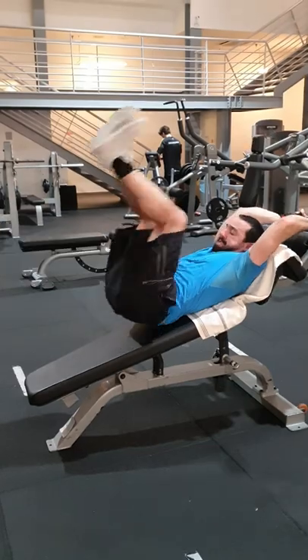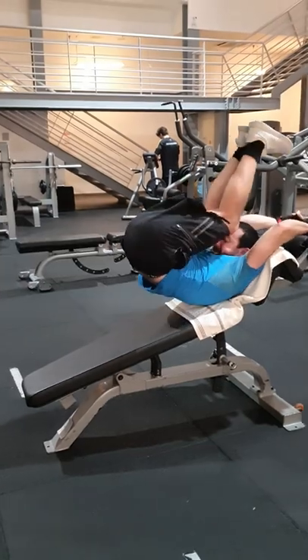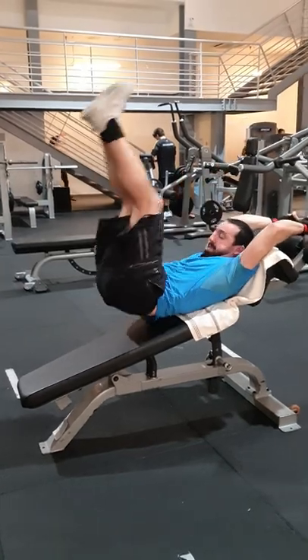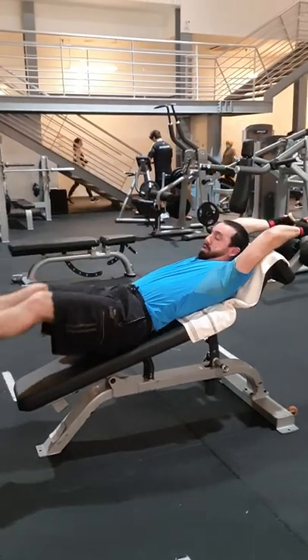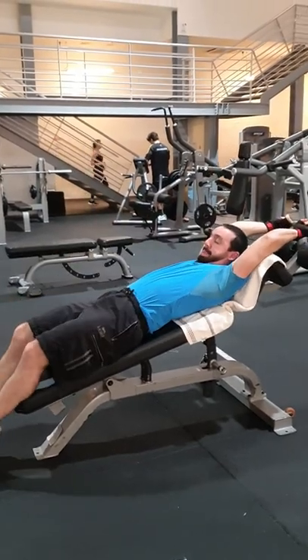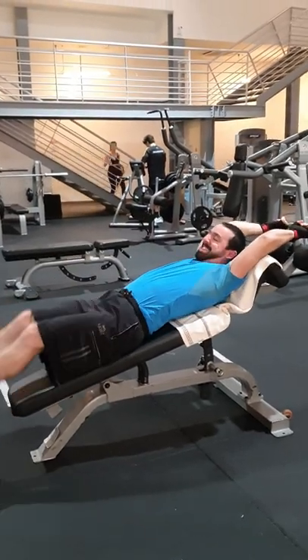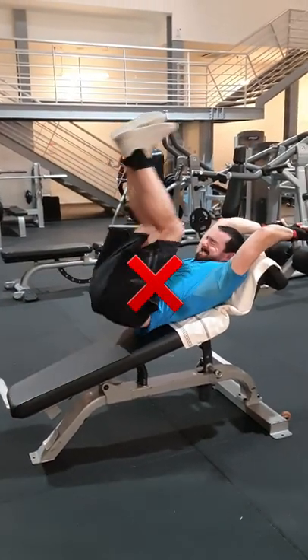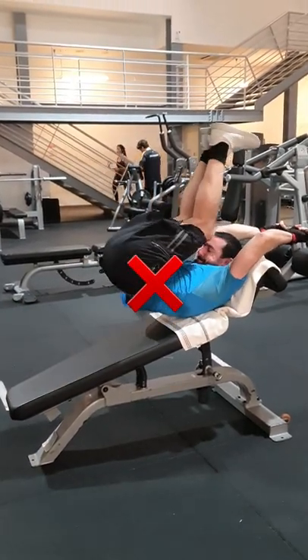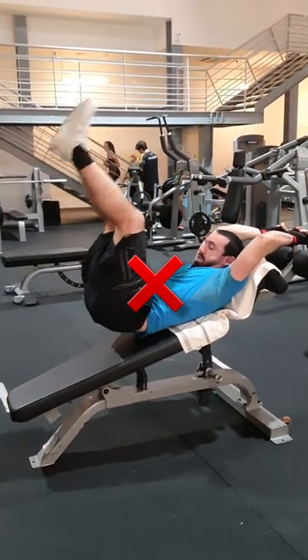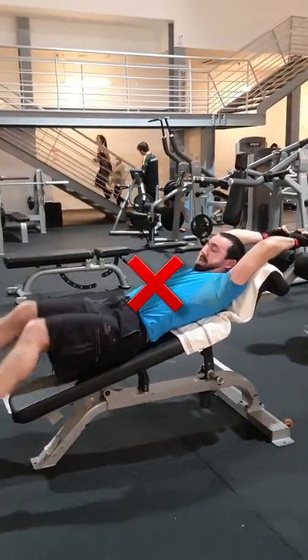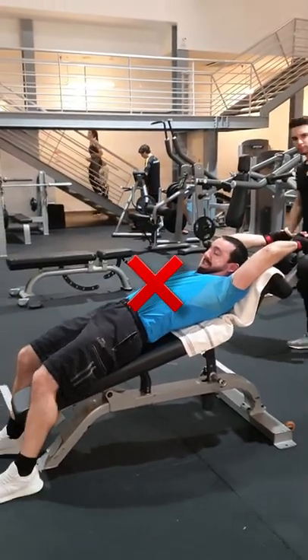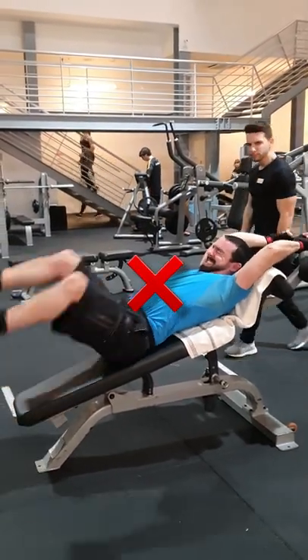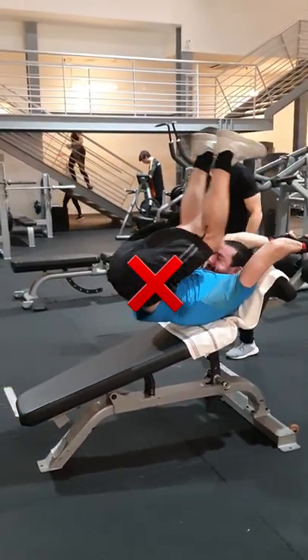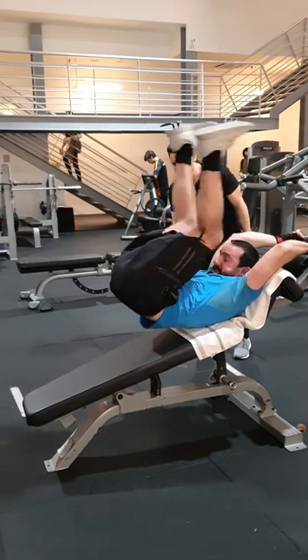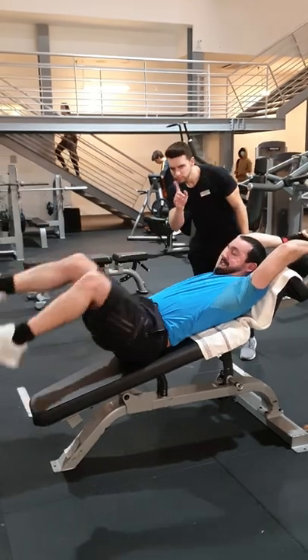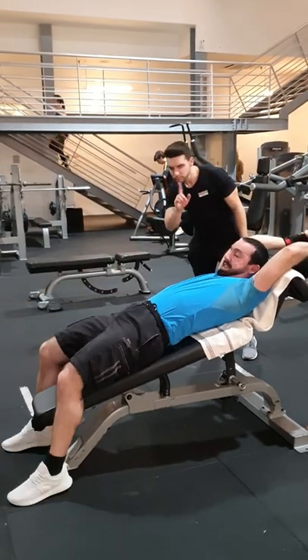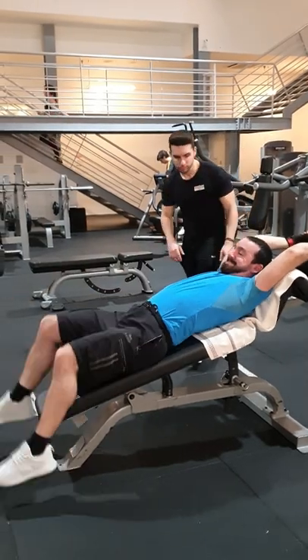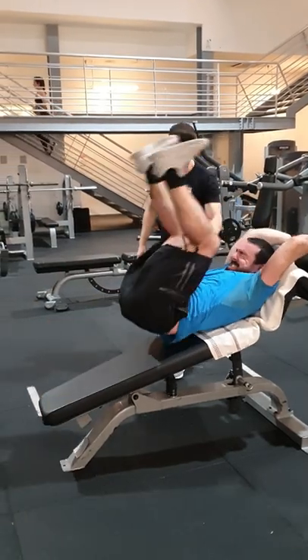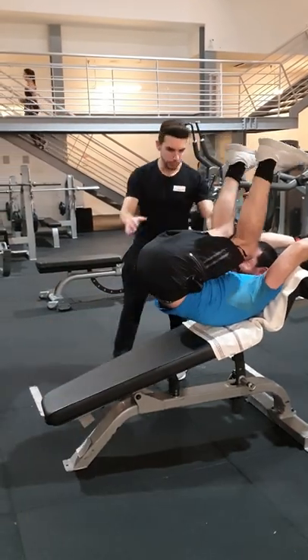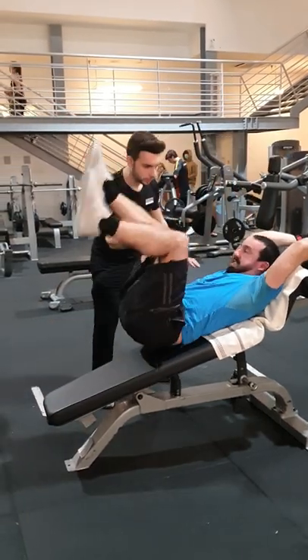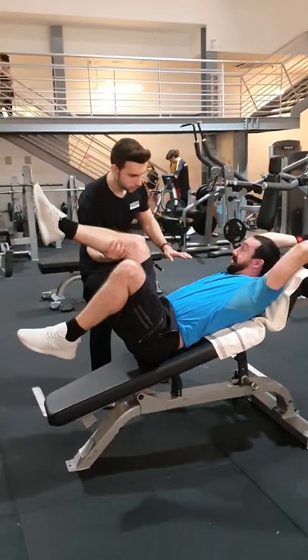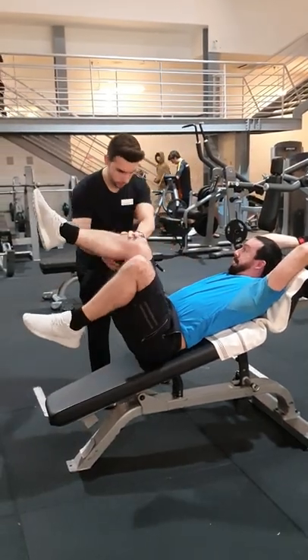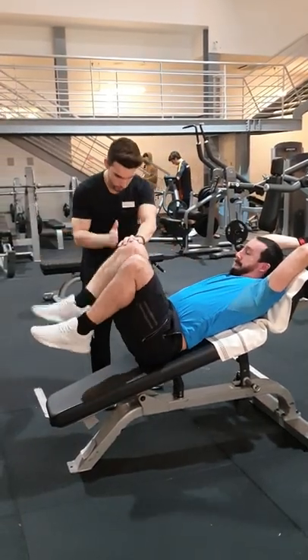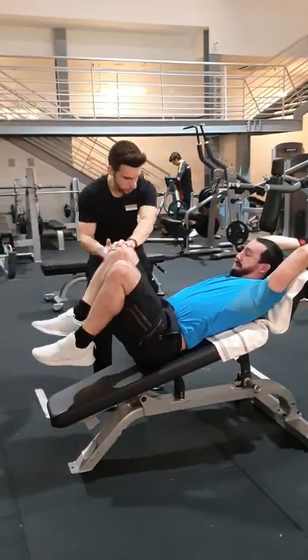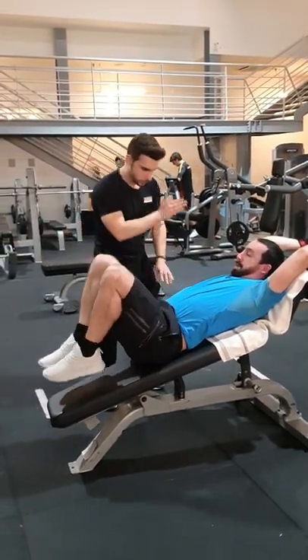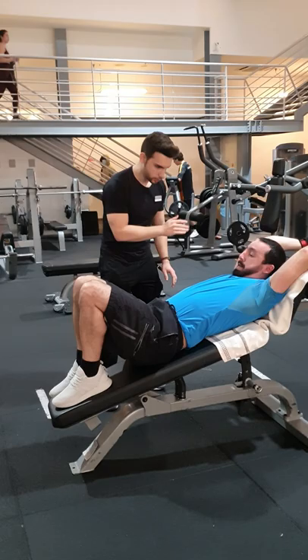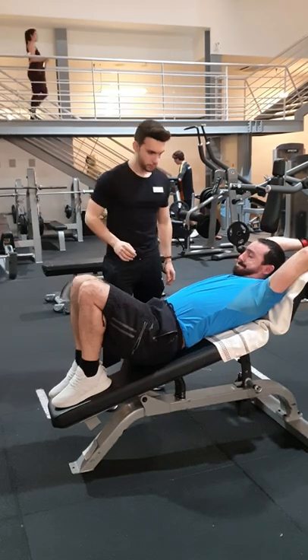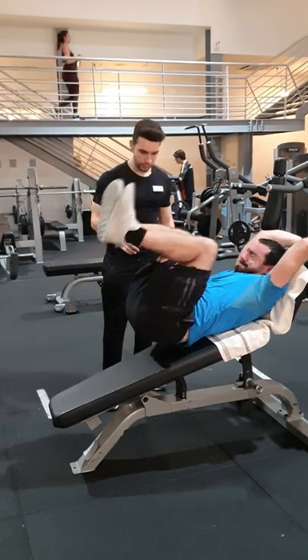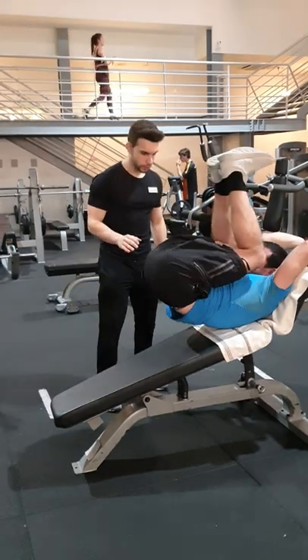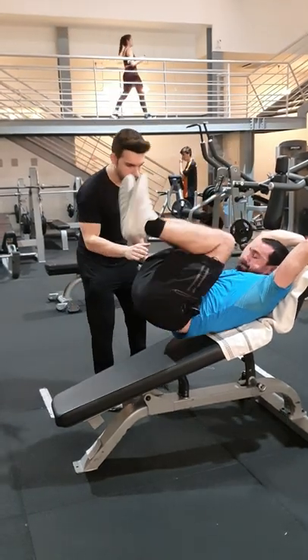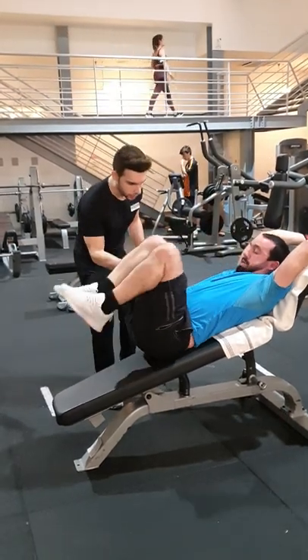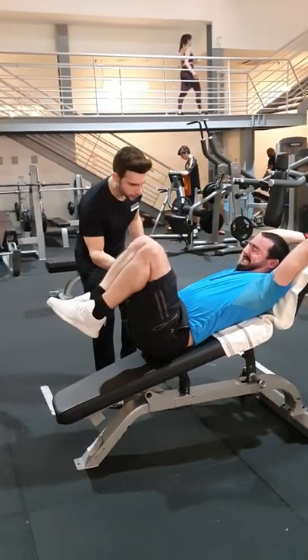You shouldn't do abs like this. A lot of people go all the way down and all the way up, like if they were doing leg raises. The thing is, you are trying to do ab raises to work mostly your lower abs.